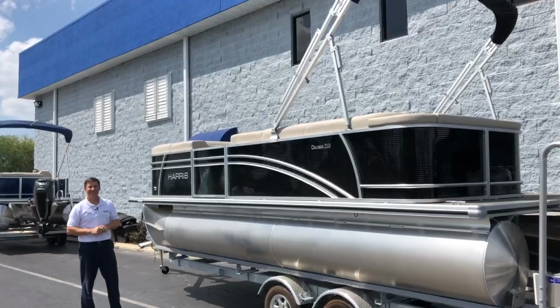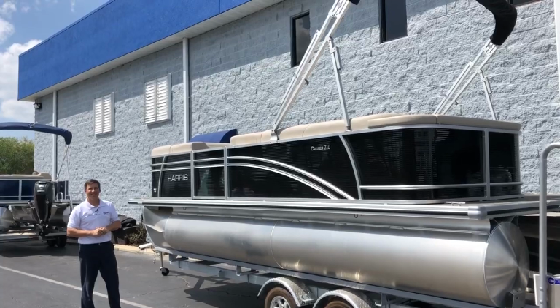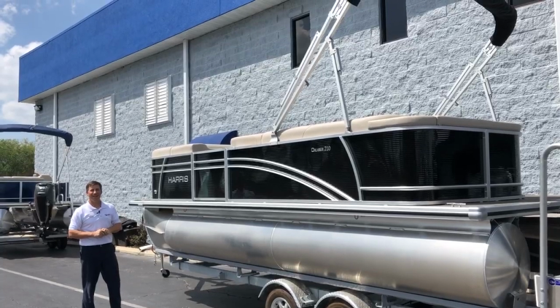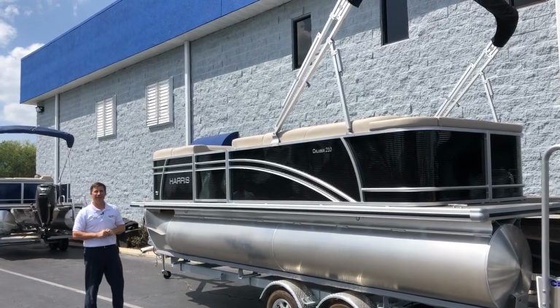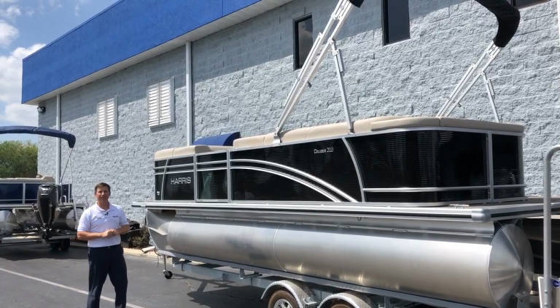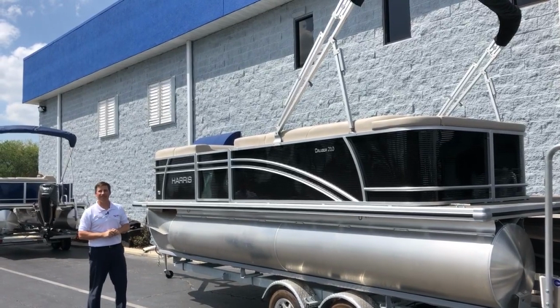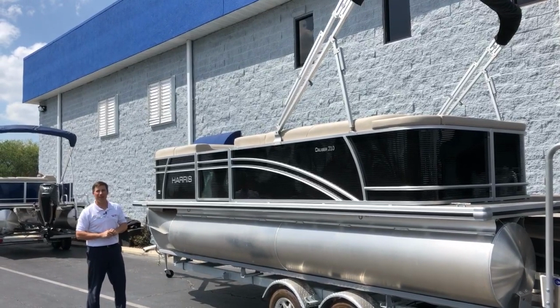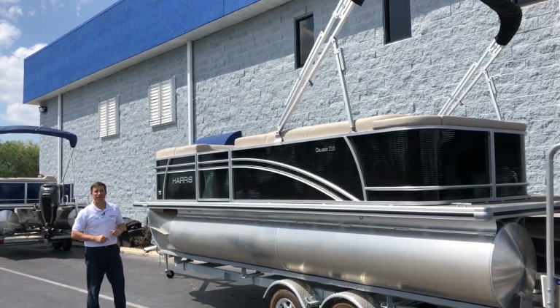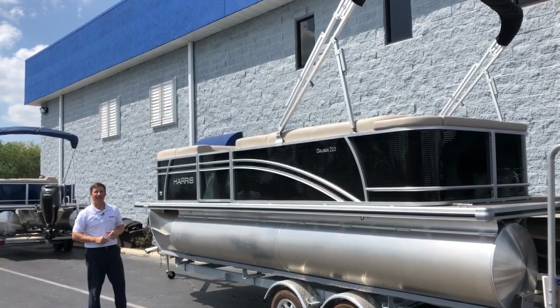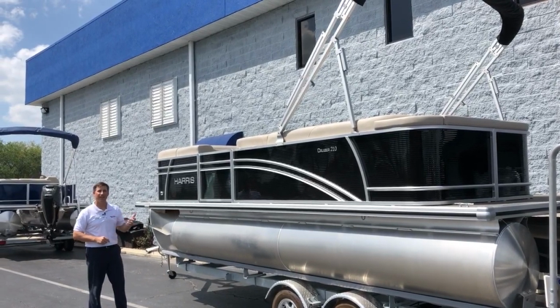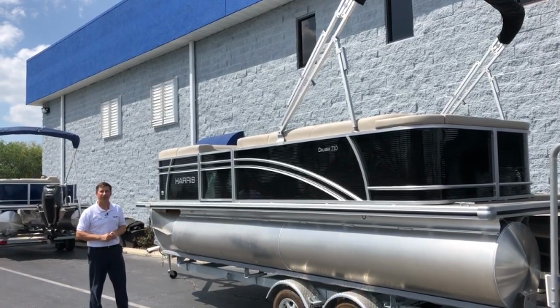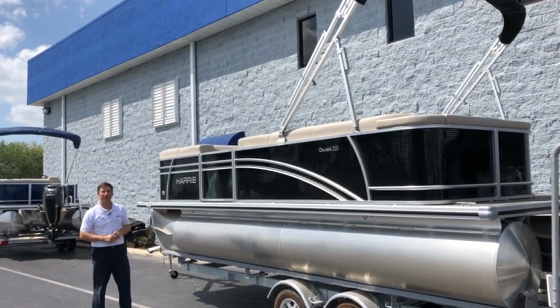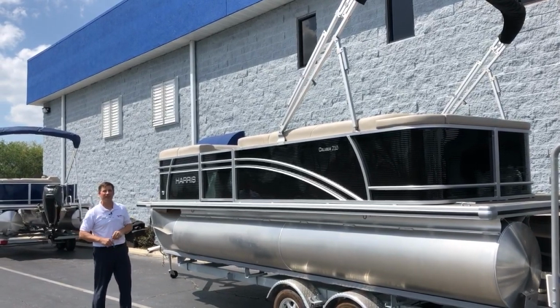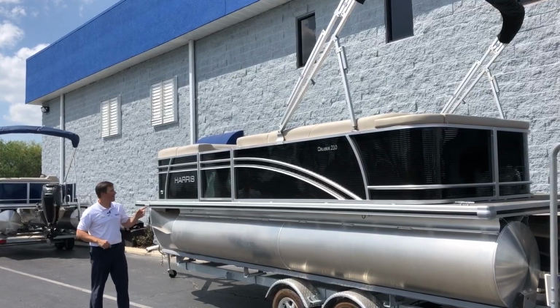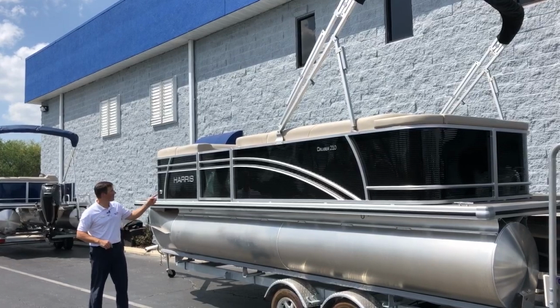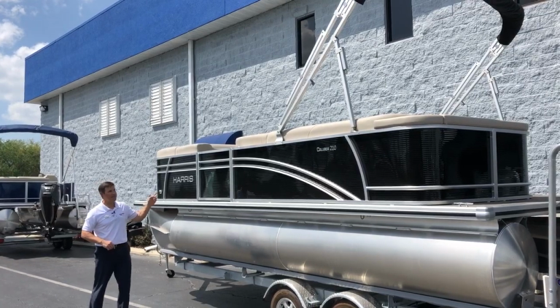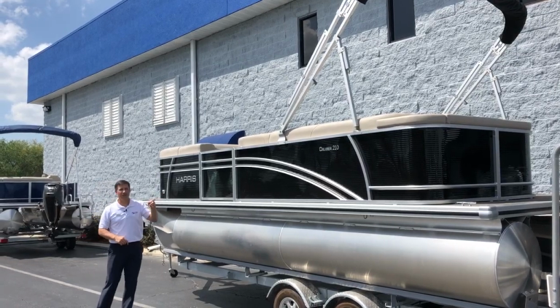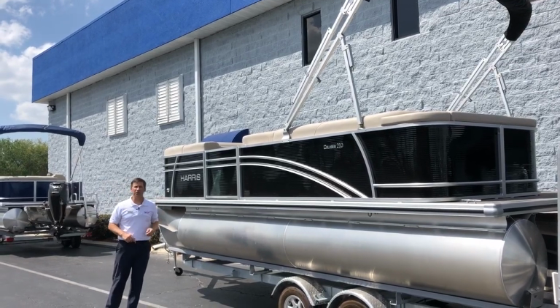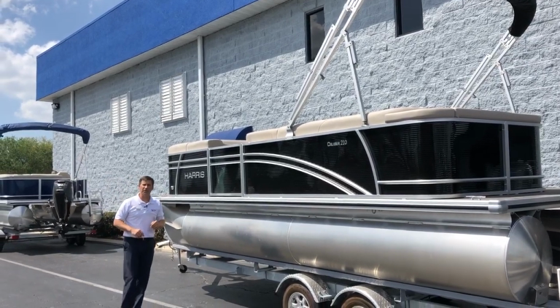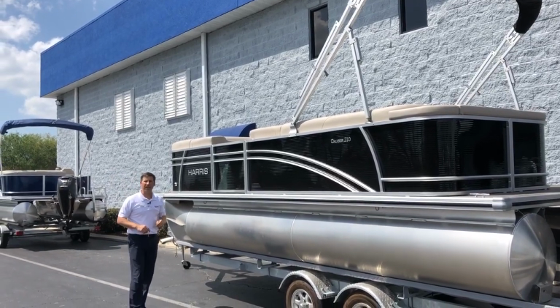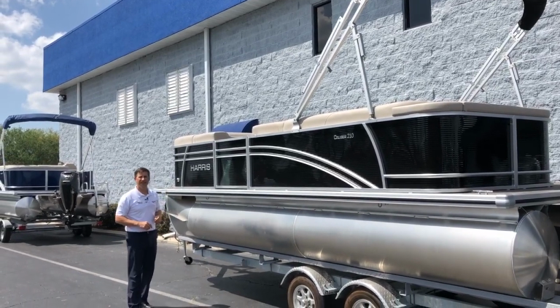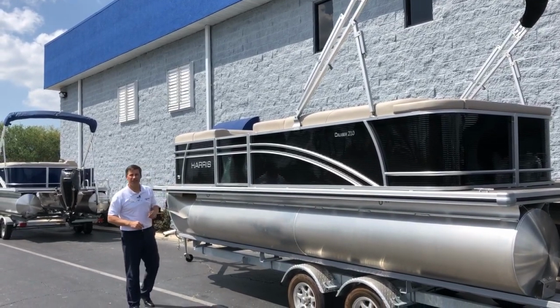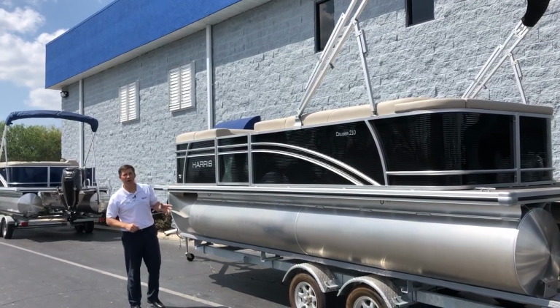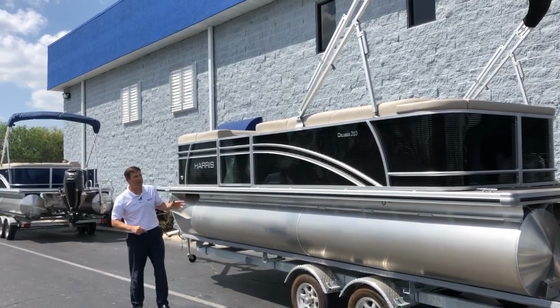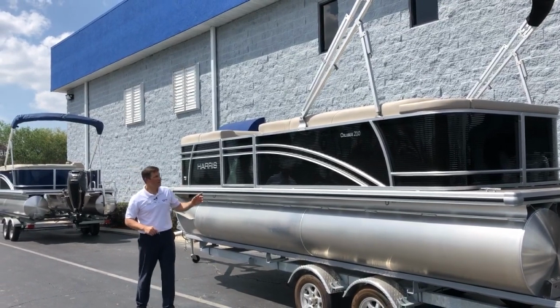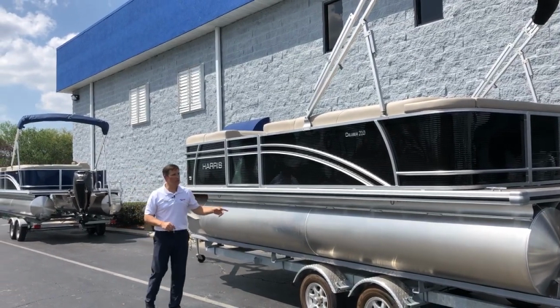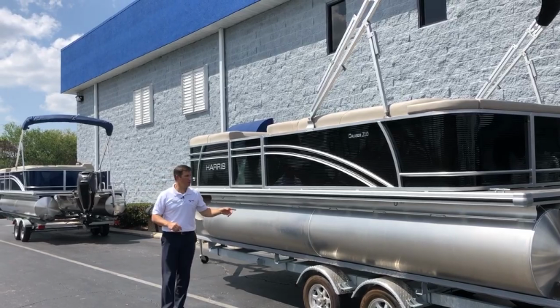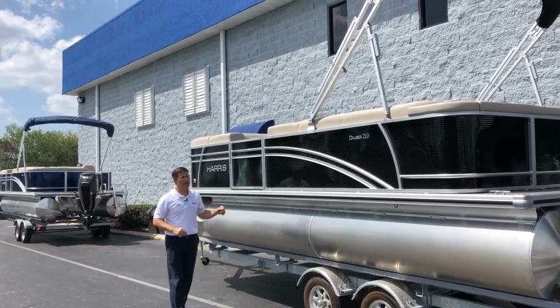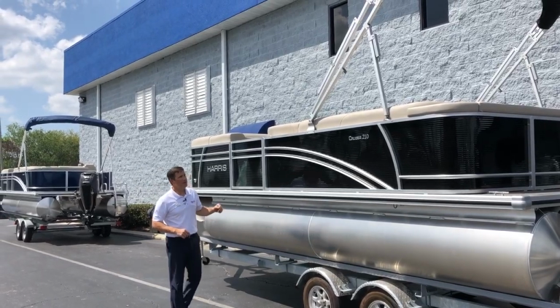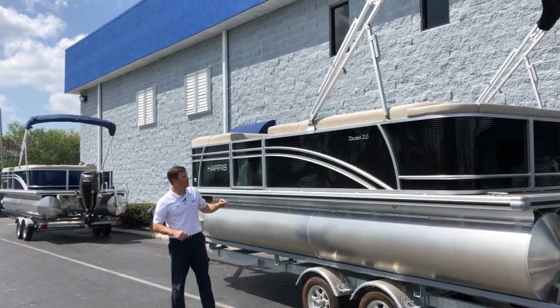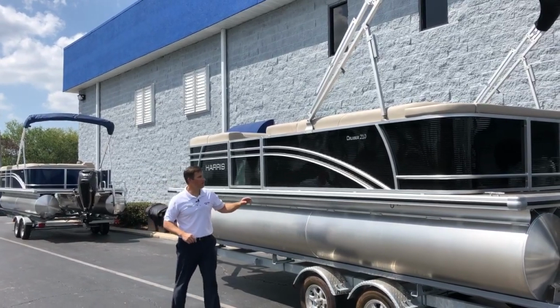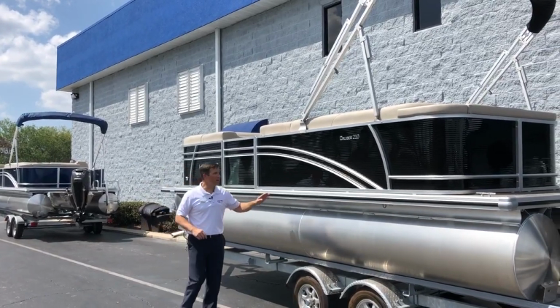Hey there everybody, Phillip Davidson with MarineMax of Orlando. Today we're going to talk about the newest Harris Cruiser 210. It's a 21-foot, two-tube pontoon boat from Harris.